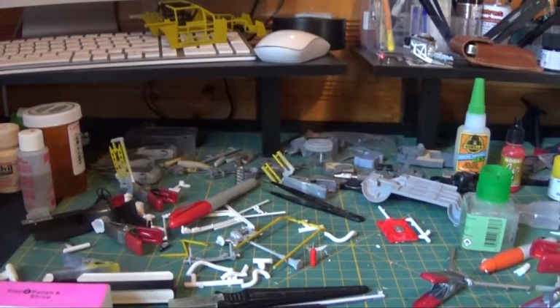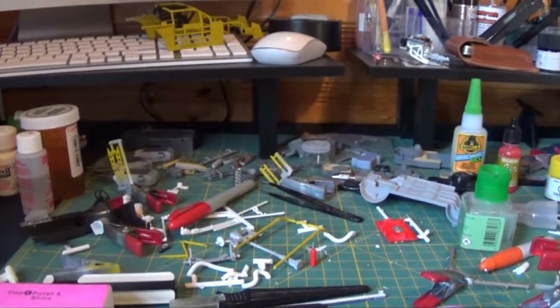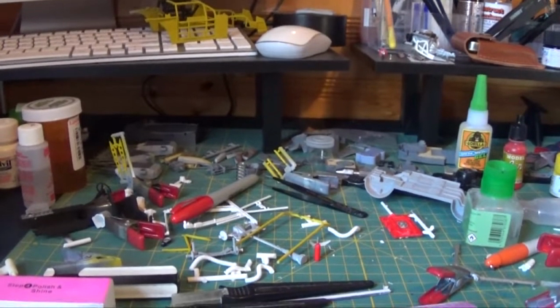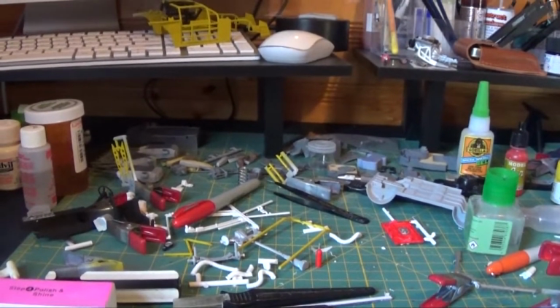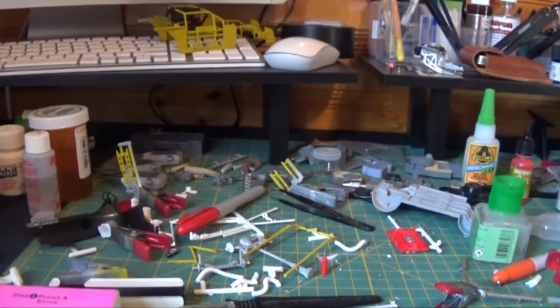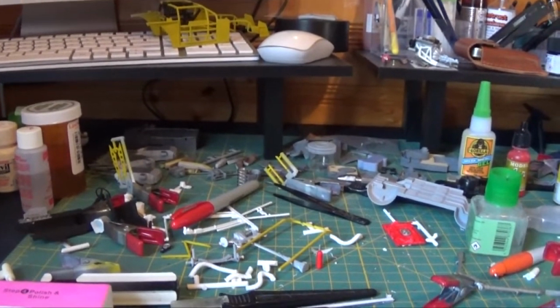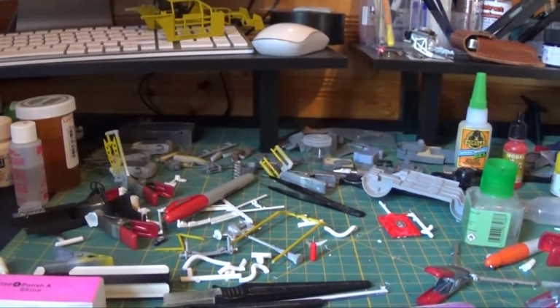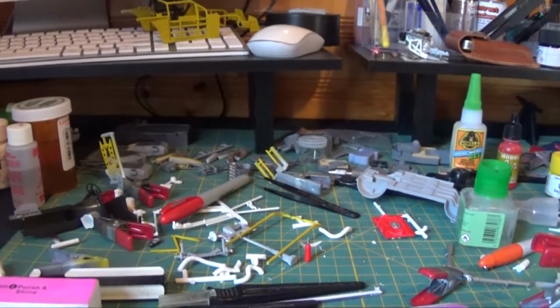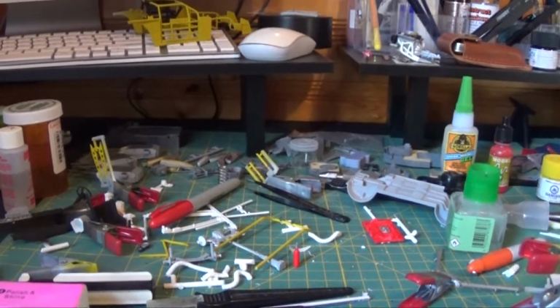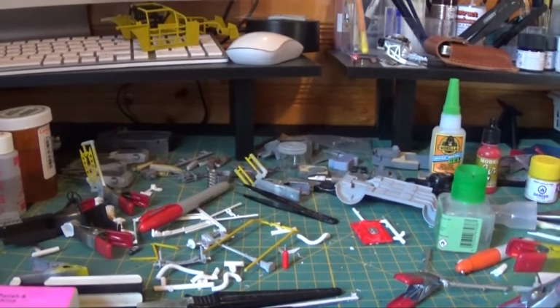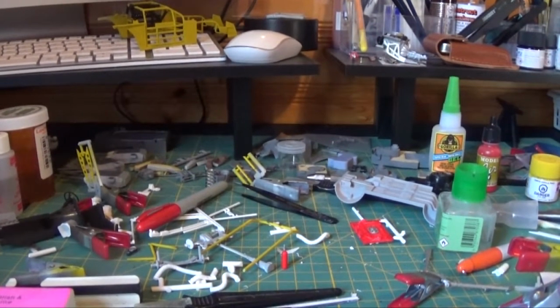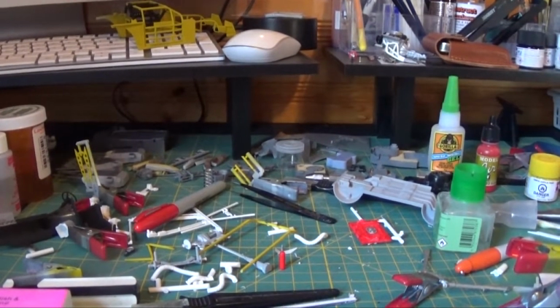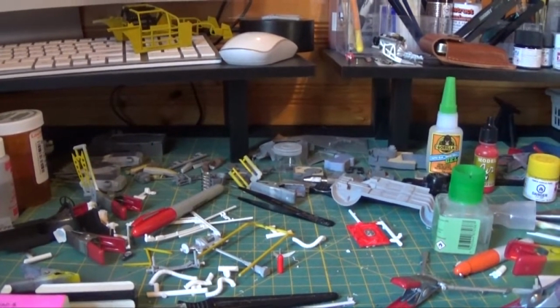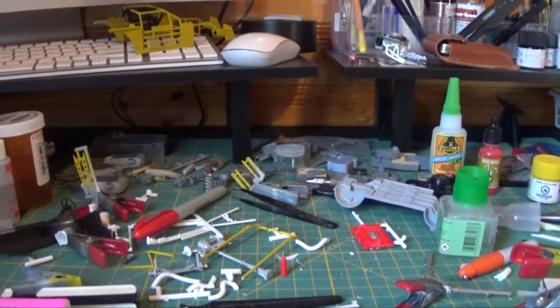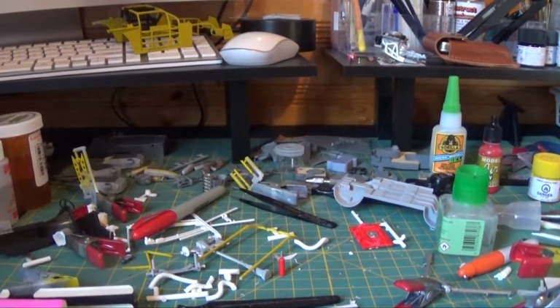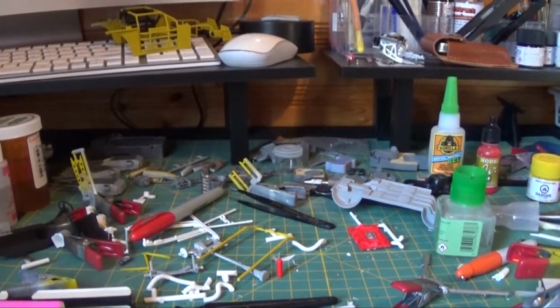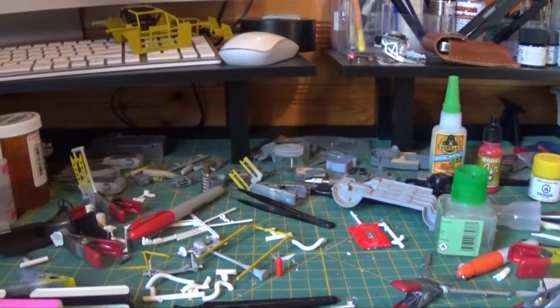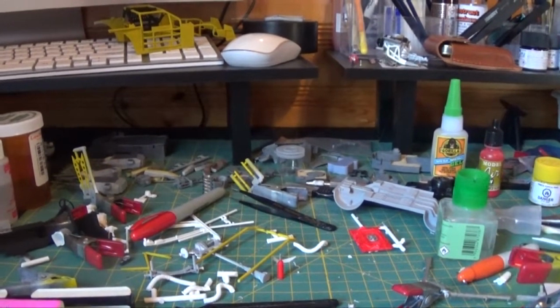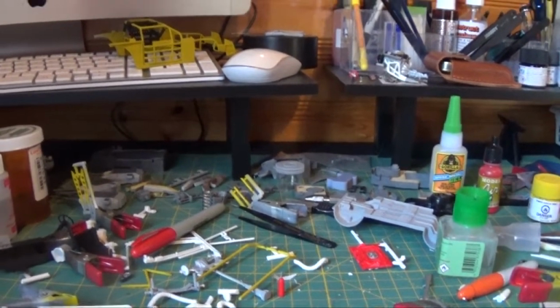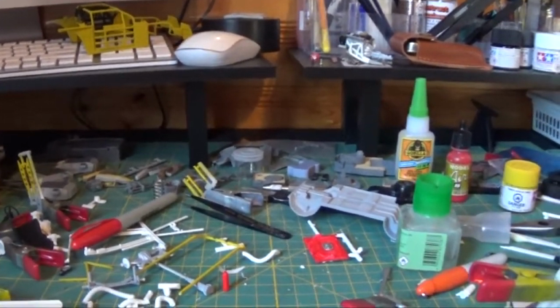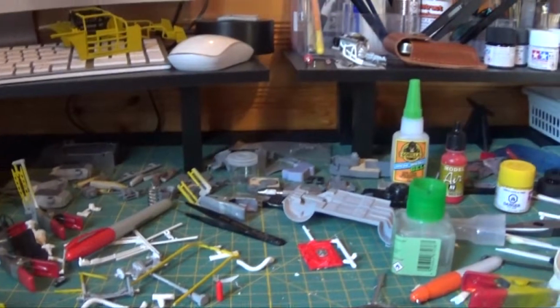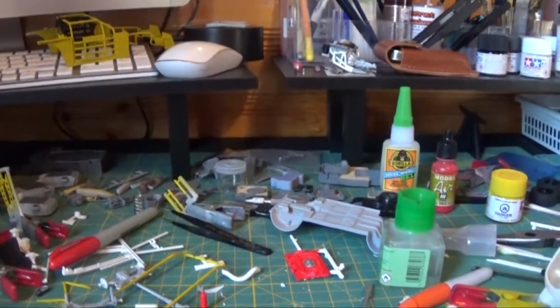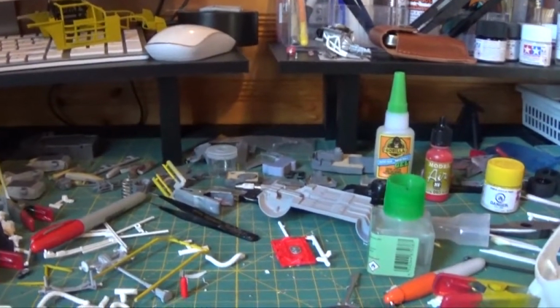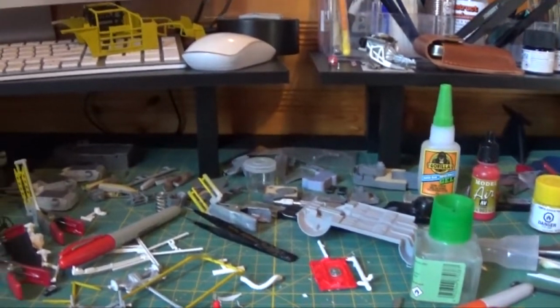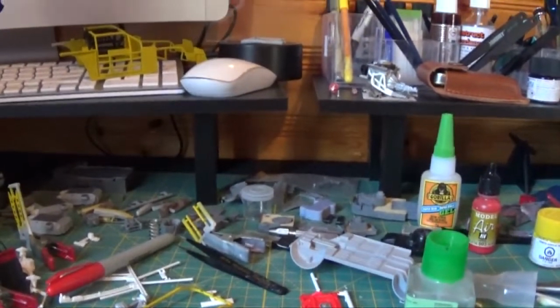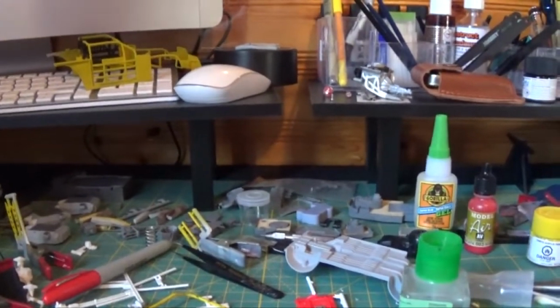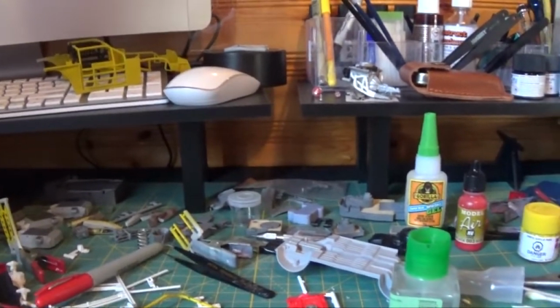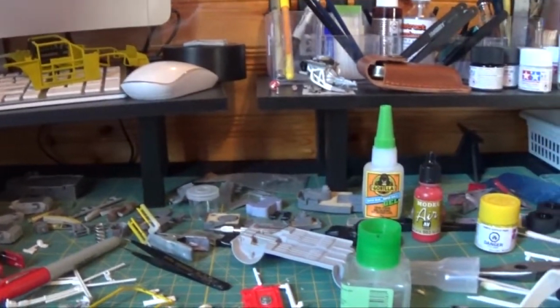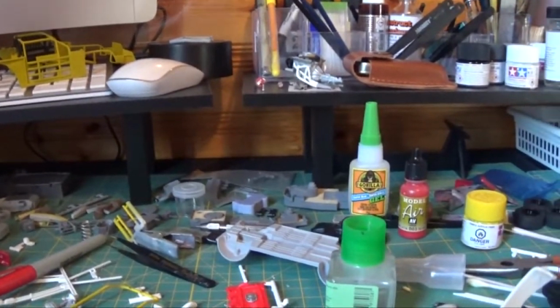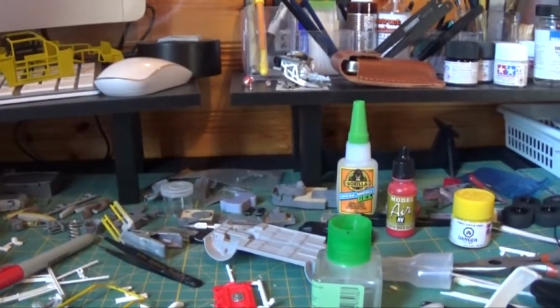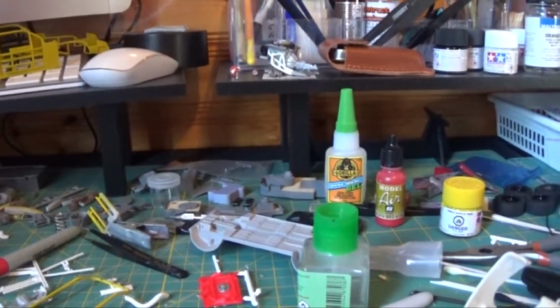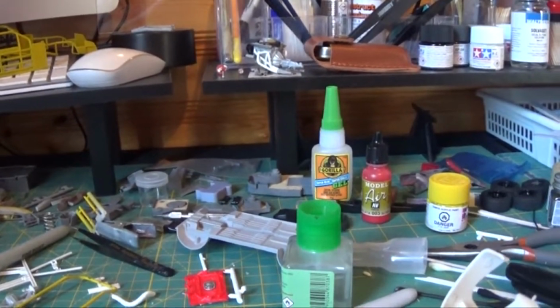Evening guys. I just want to do a really quick stash update here. I only have a couple of kits but I just thought I'd show them here.